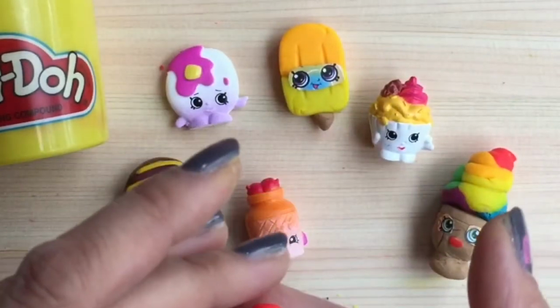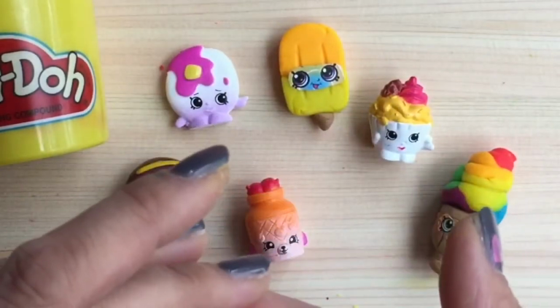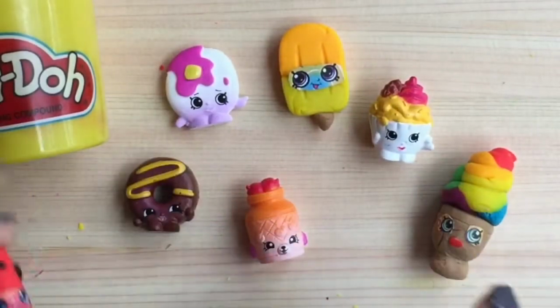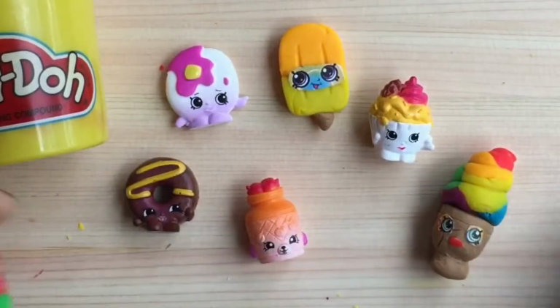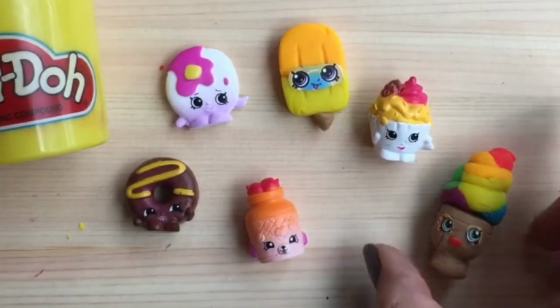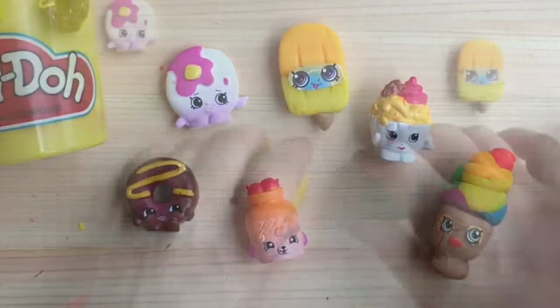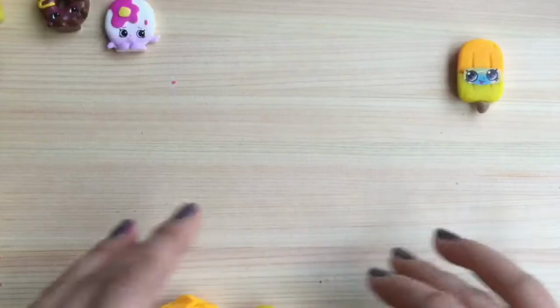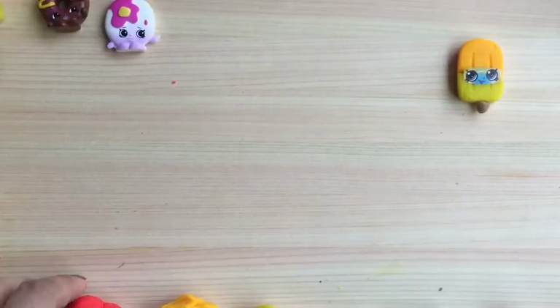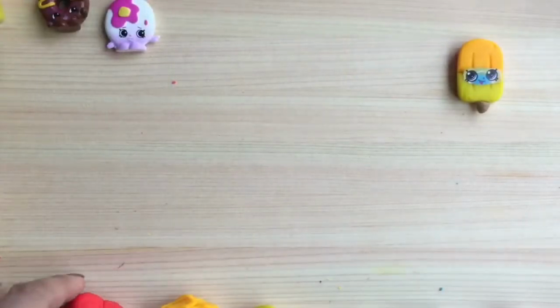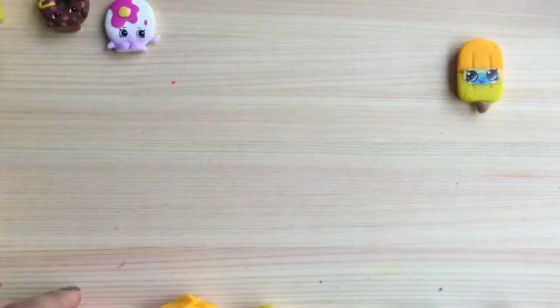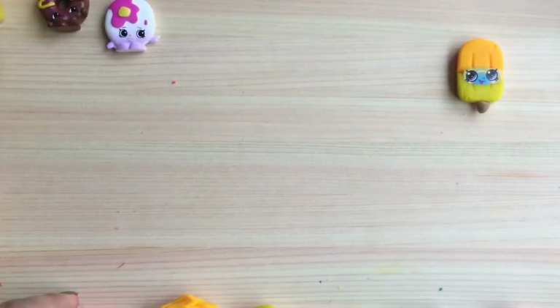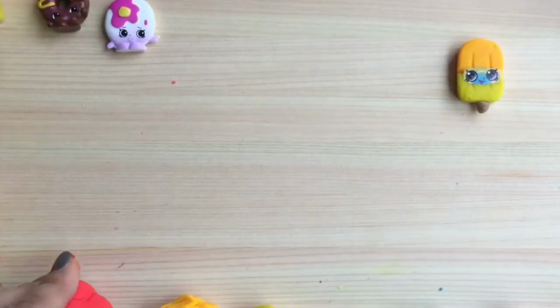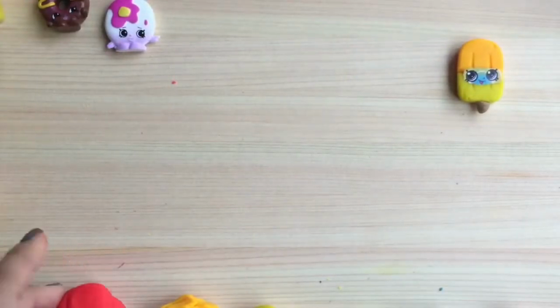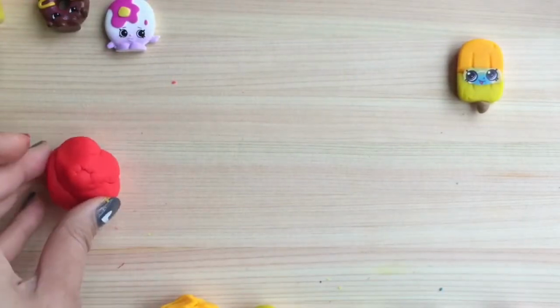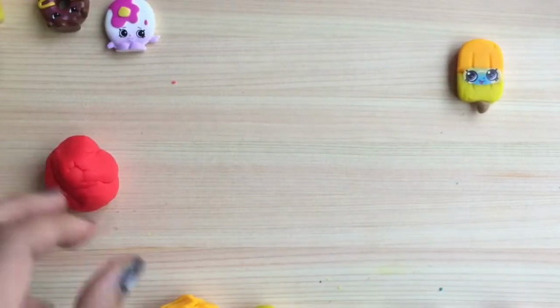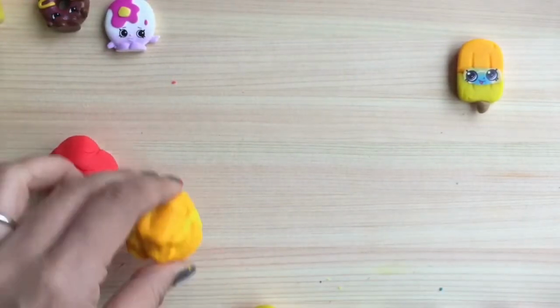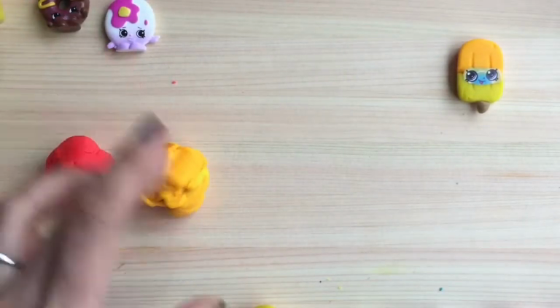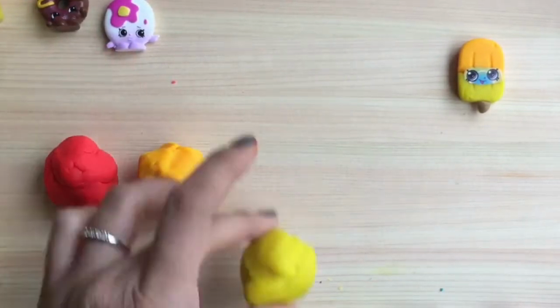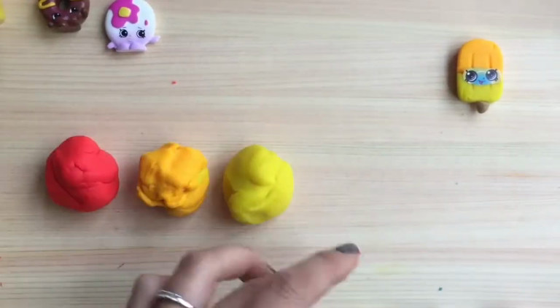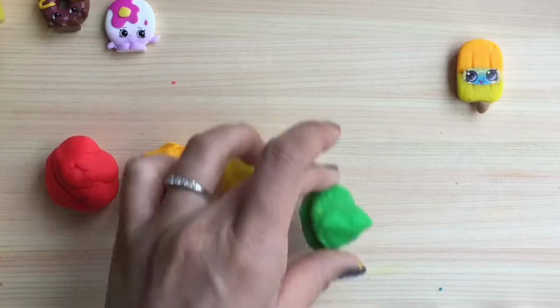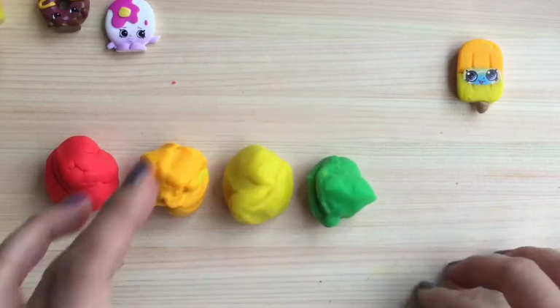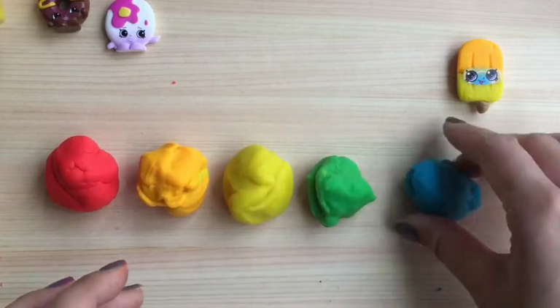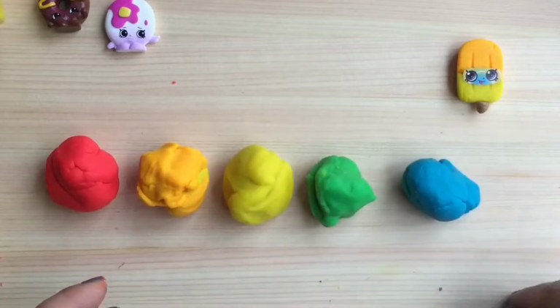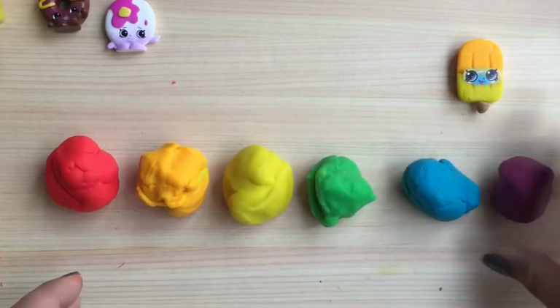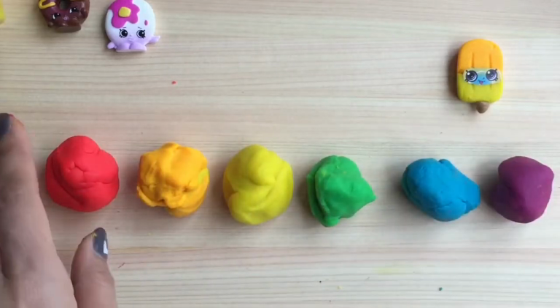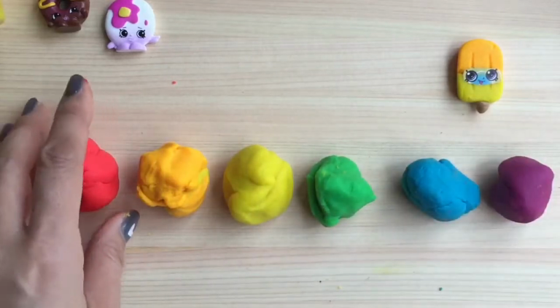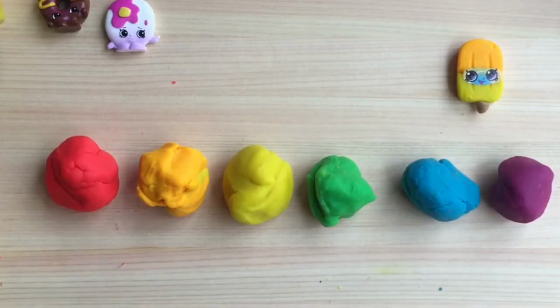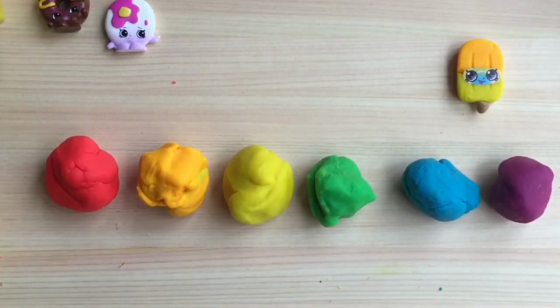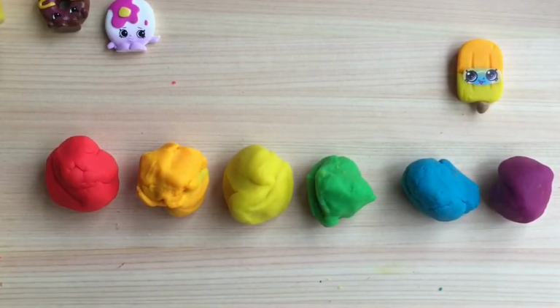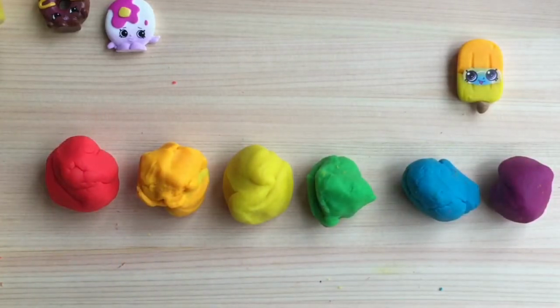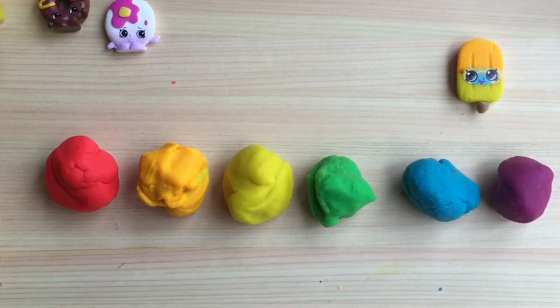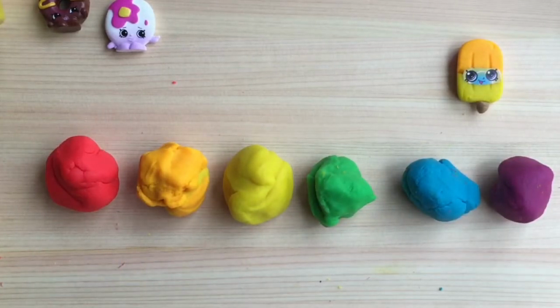Let's get started on our rainbow cake. I rolled out my Play-Doh into the colors of the rainbow — red, orange, yellow, green, blue, purple — and now I'm going to take my little rolling pin and flatten out all the Play-Doh.